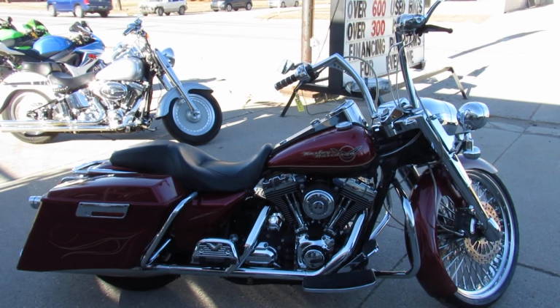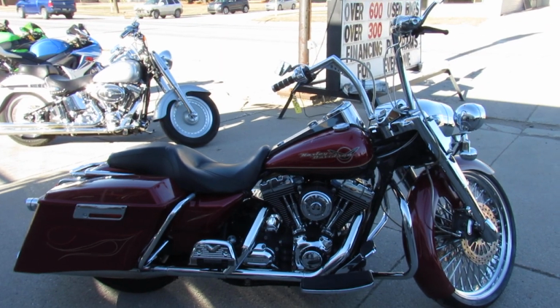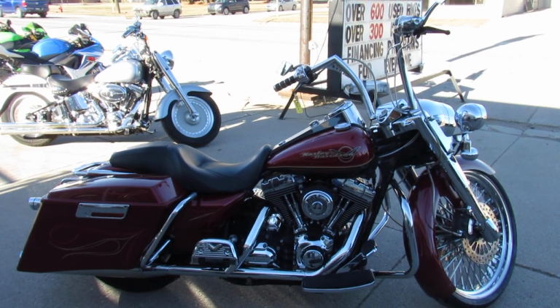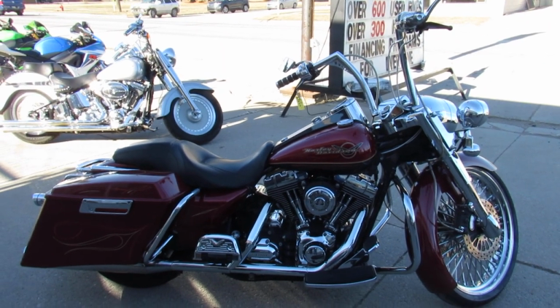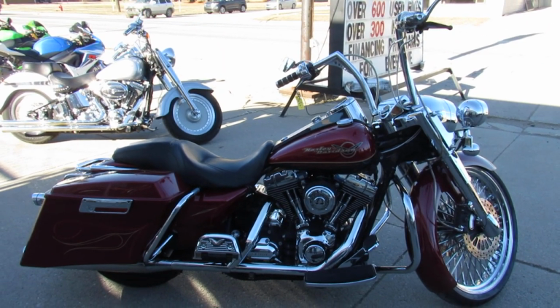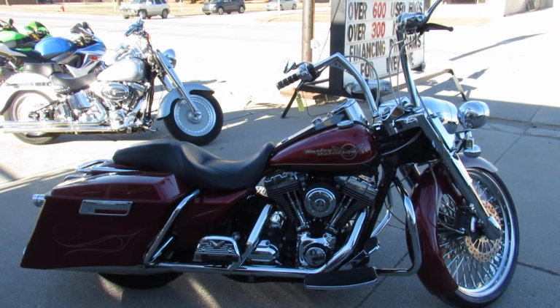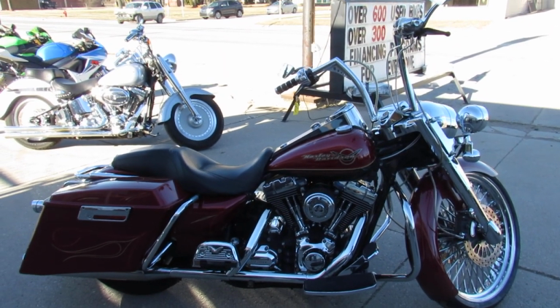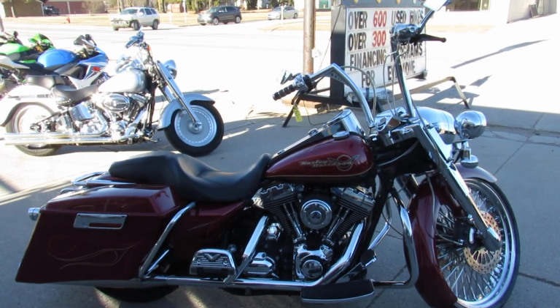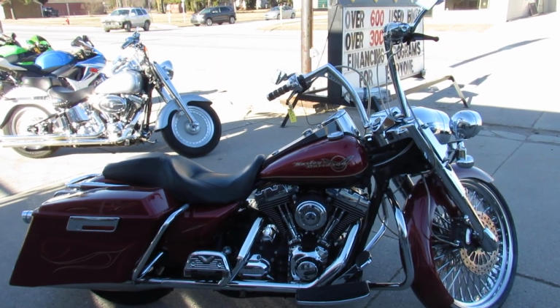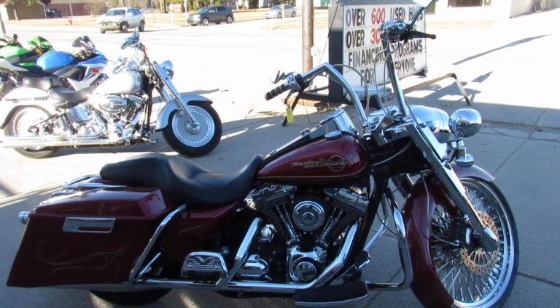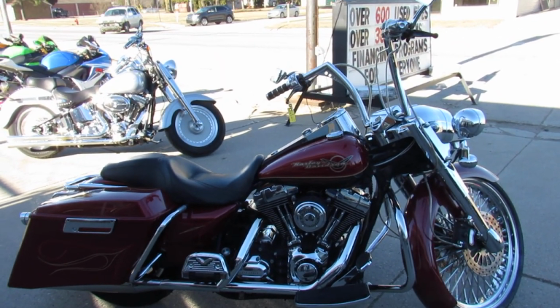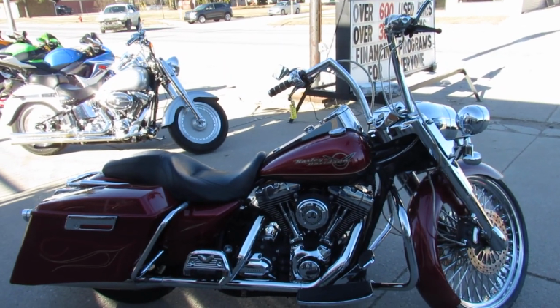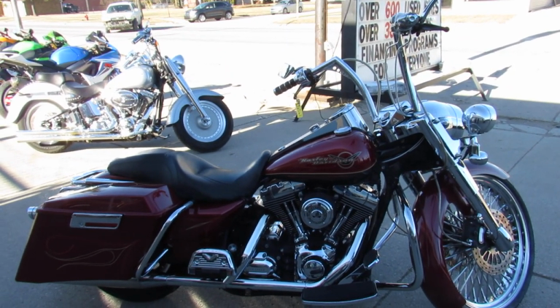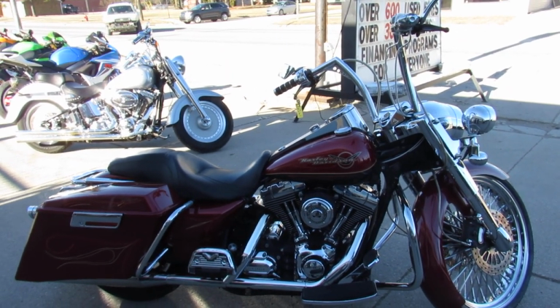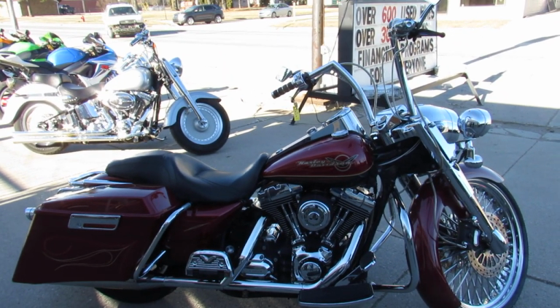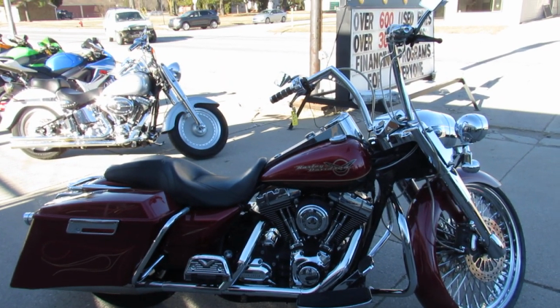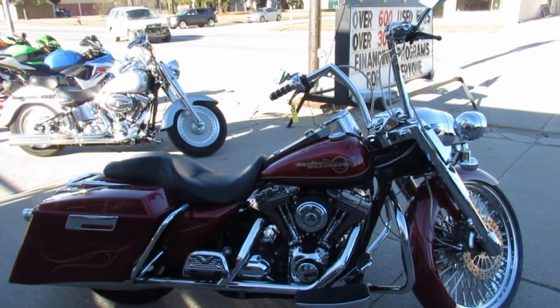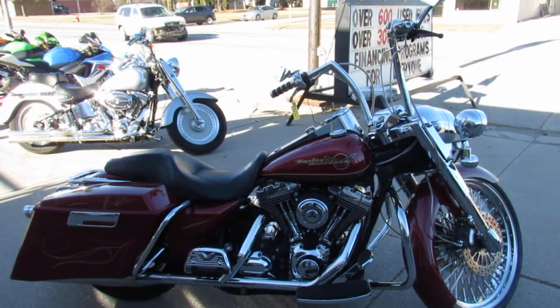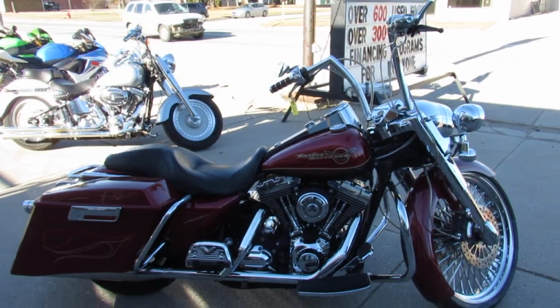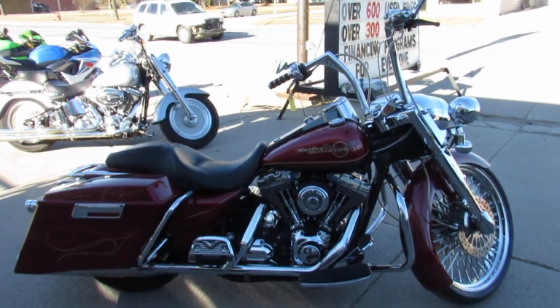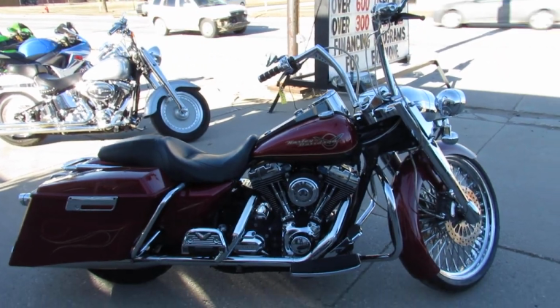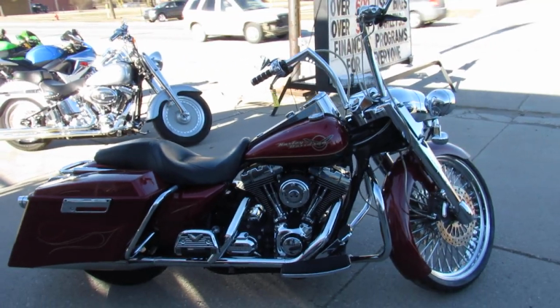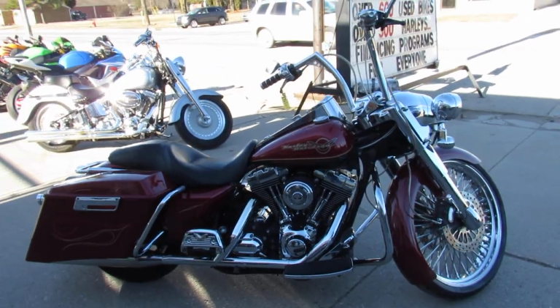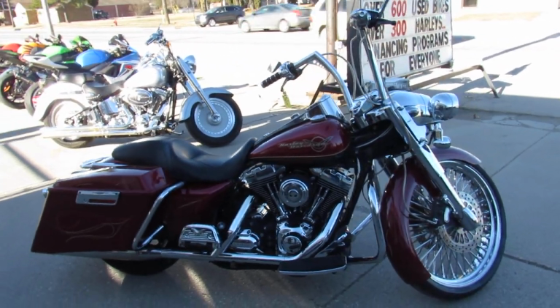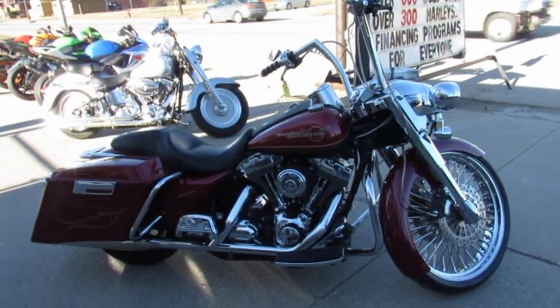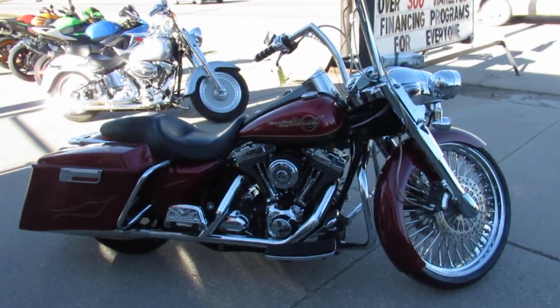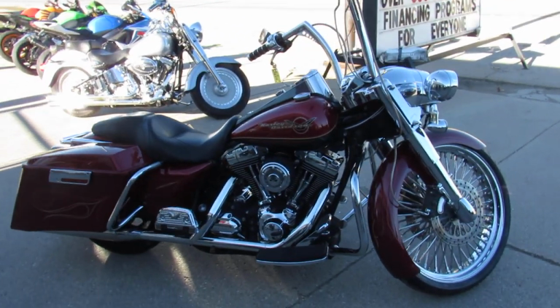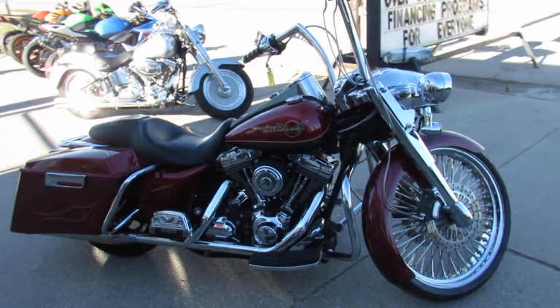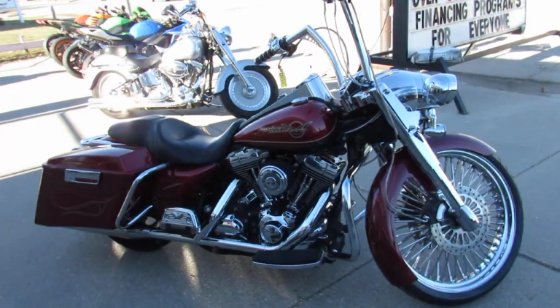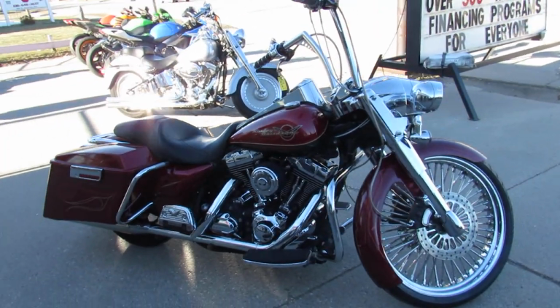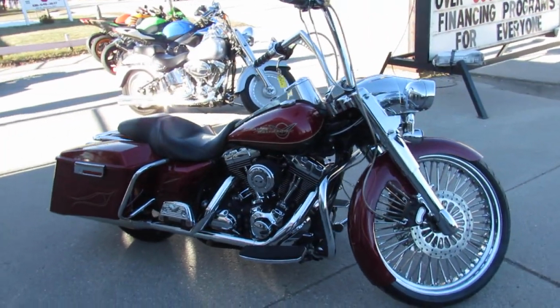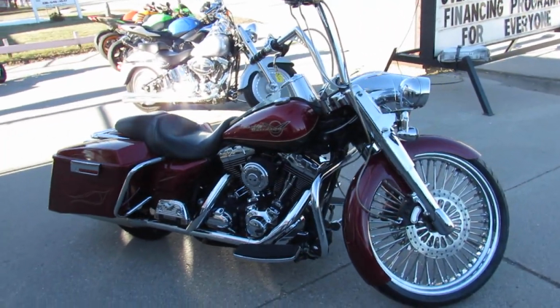Hey guys, Andrew and Aaron at ApprovalPowerSports.com doing some videos on the used Harleys. Over 70 used Road Kings to check out here.